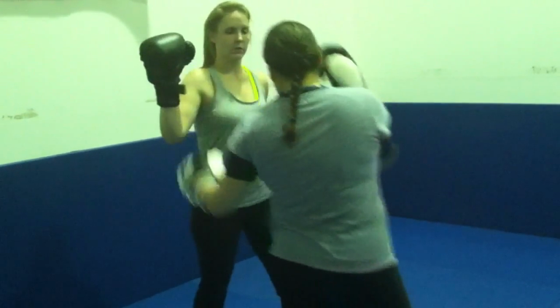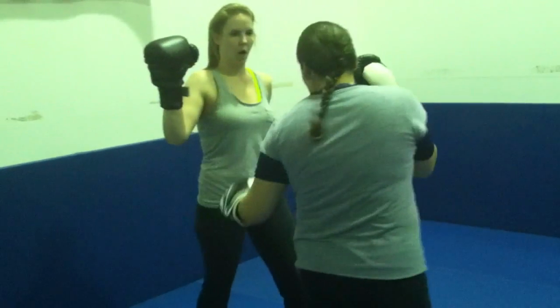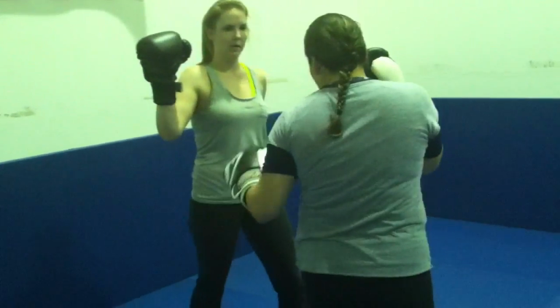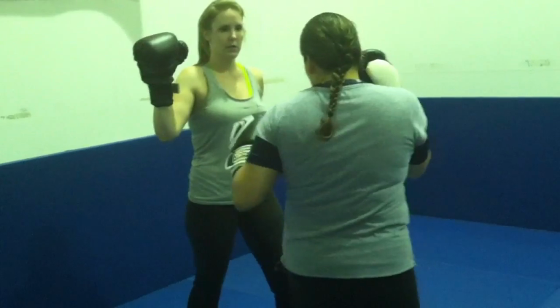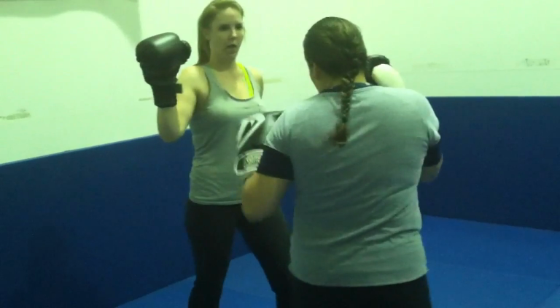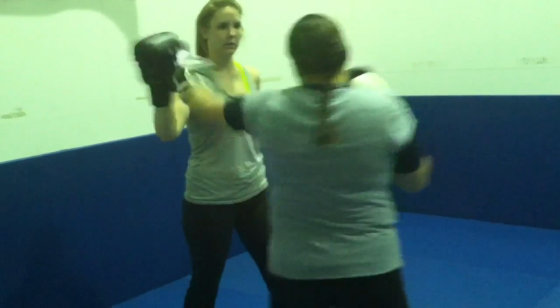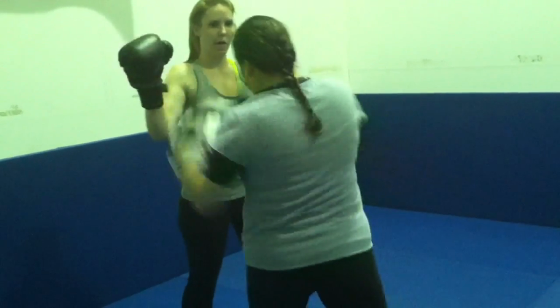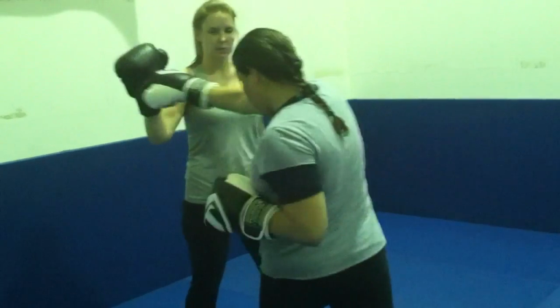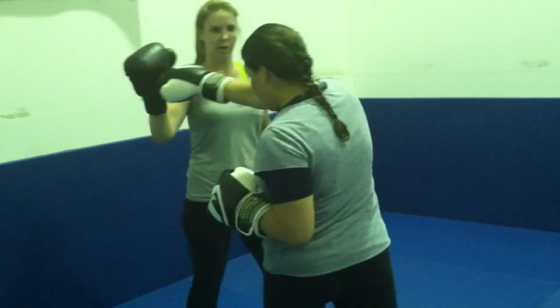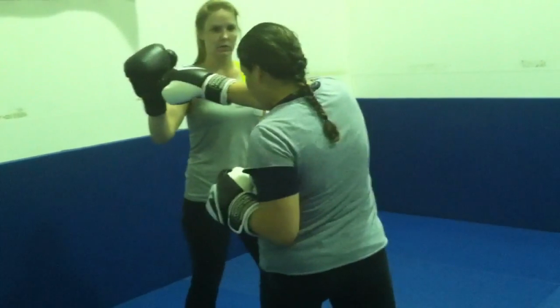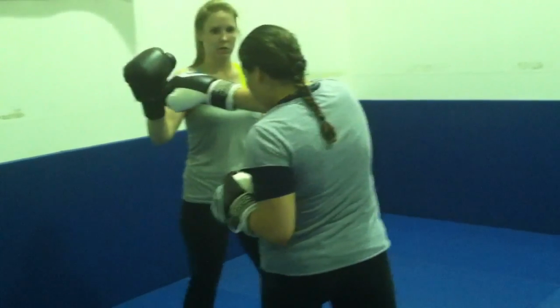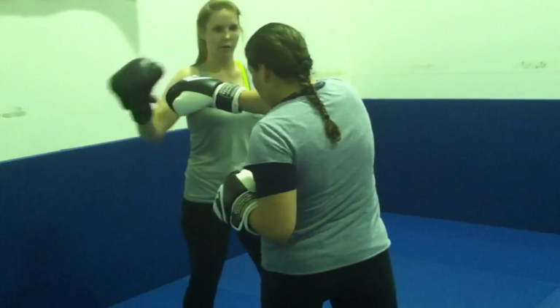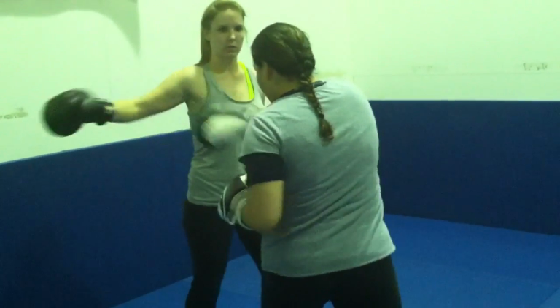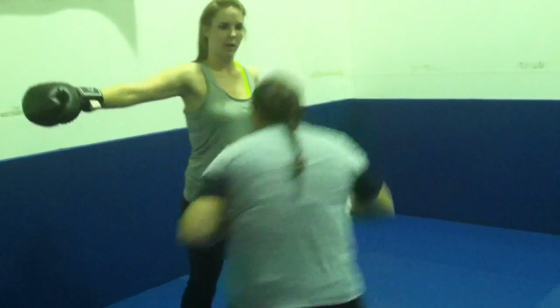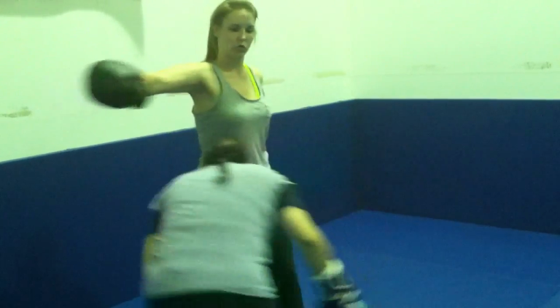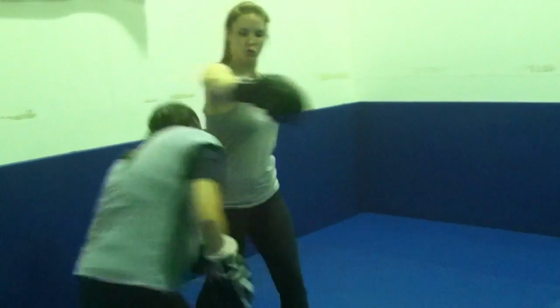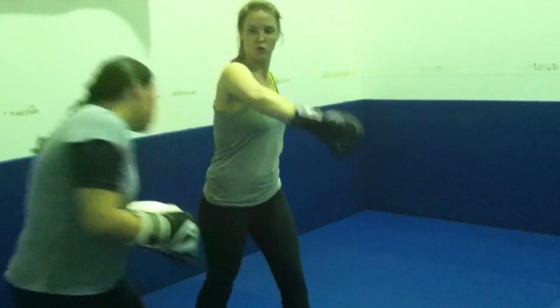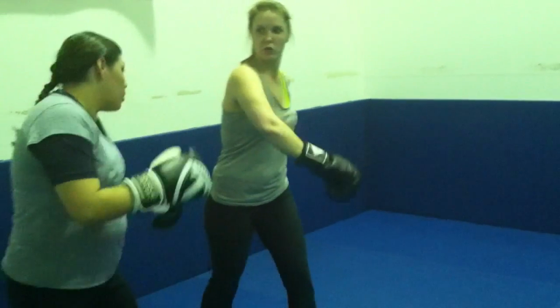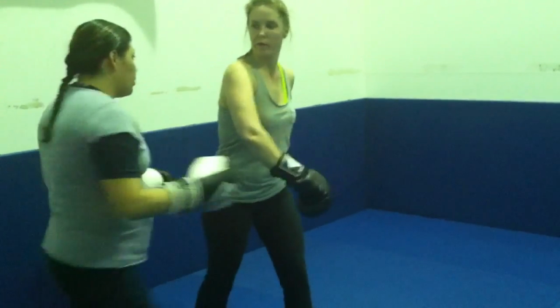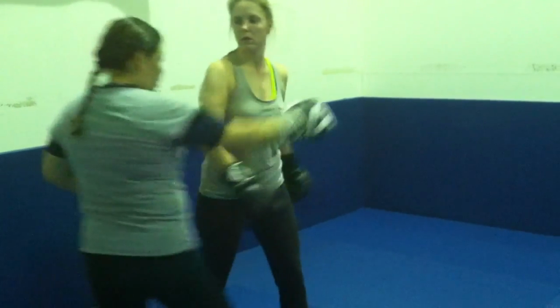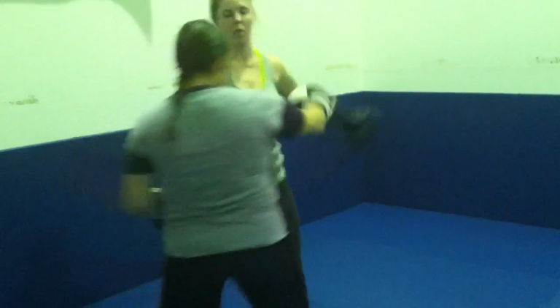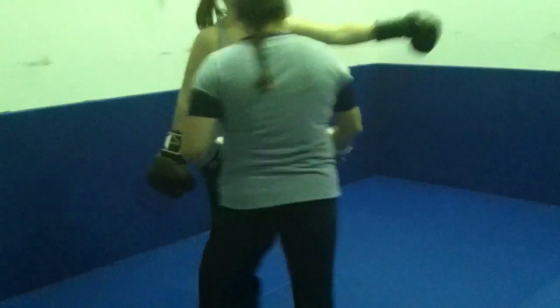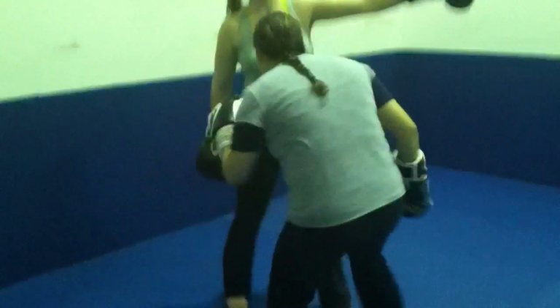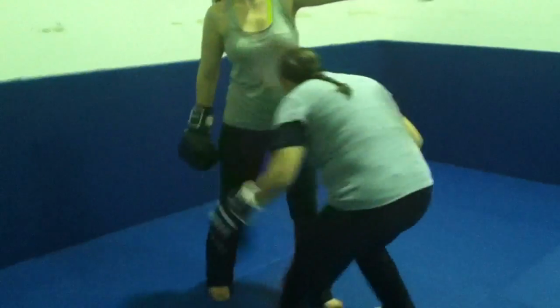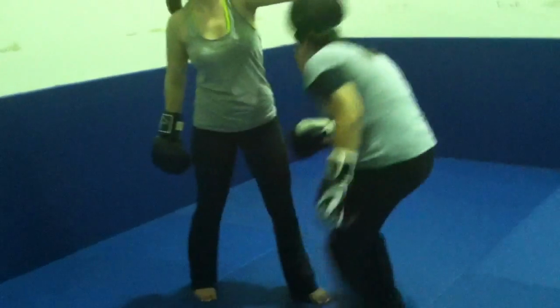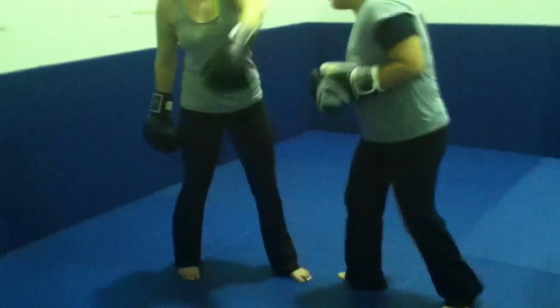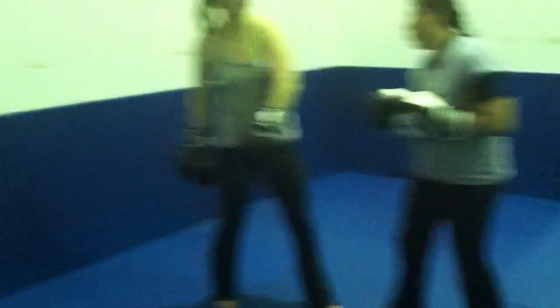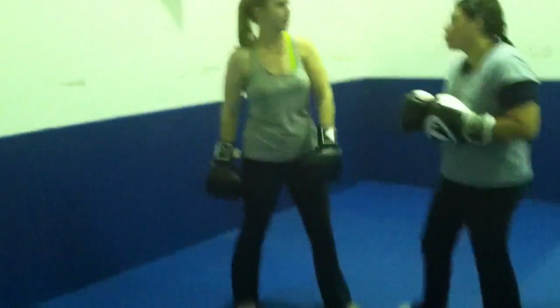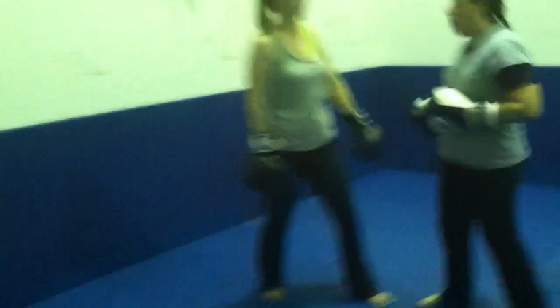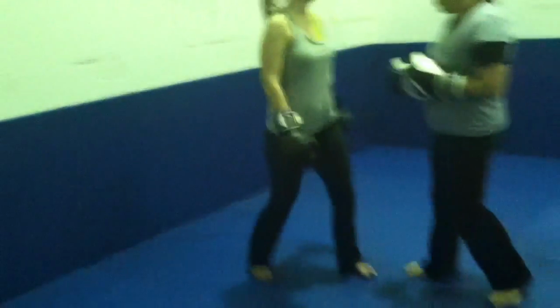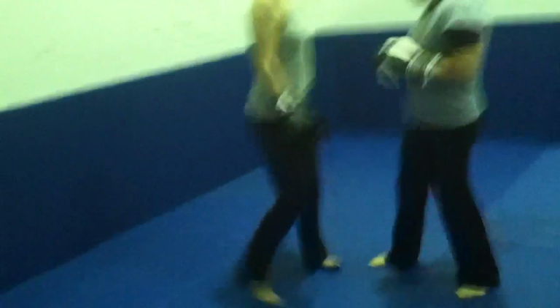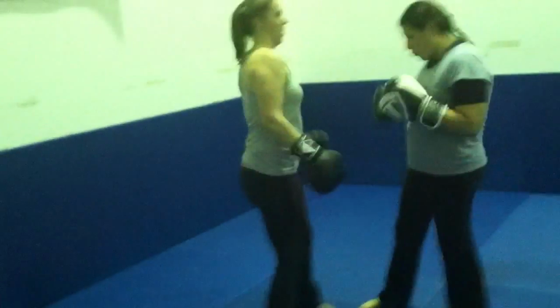Jab cross on your left. Now slip that right hand that's coming your way — the right hand, the other way. You always slip to the back leg side. Keep going. Do it again.